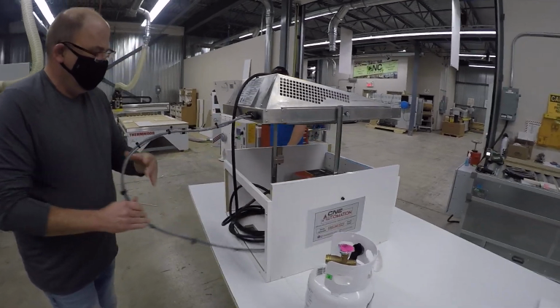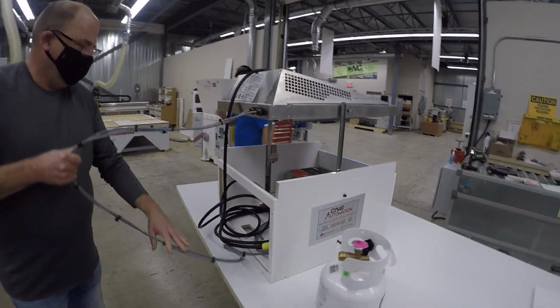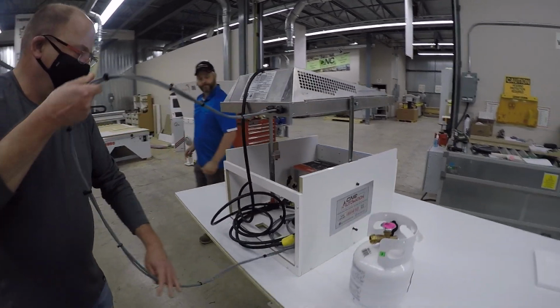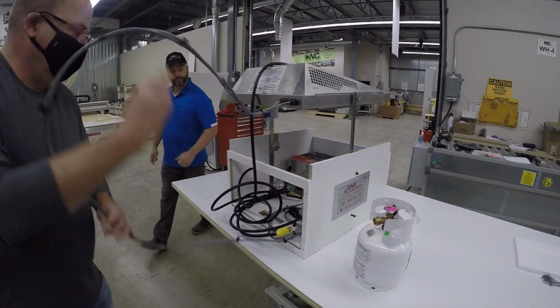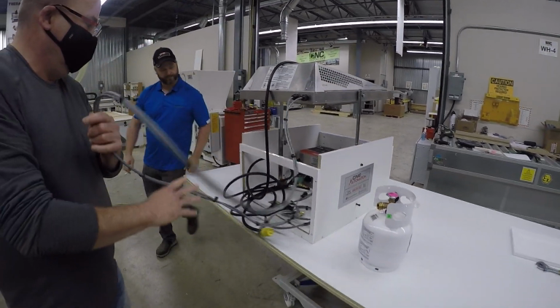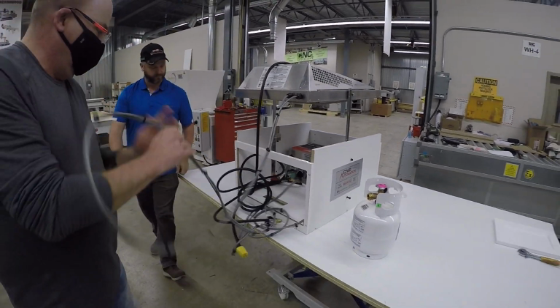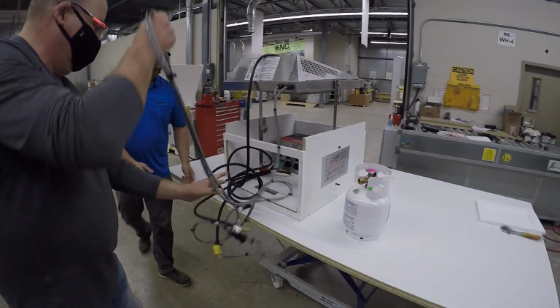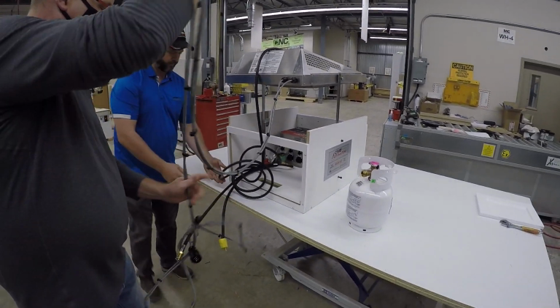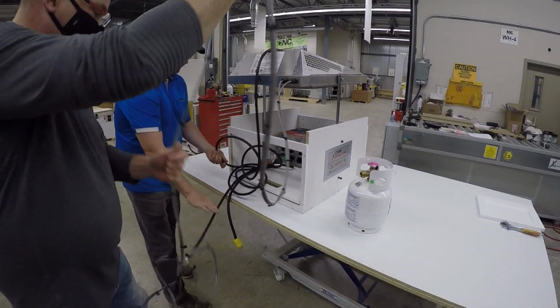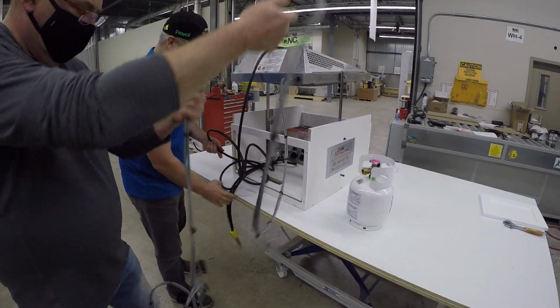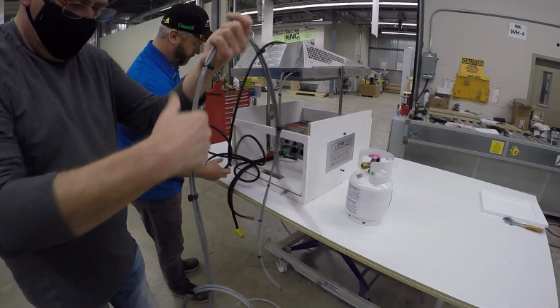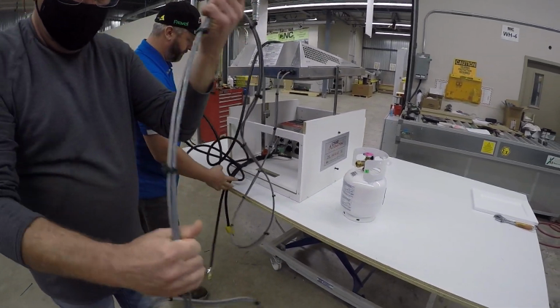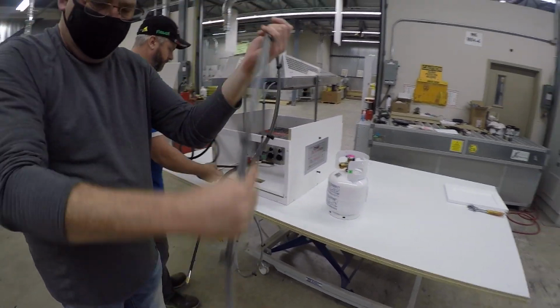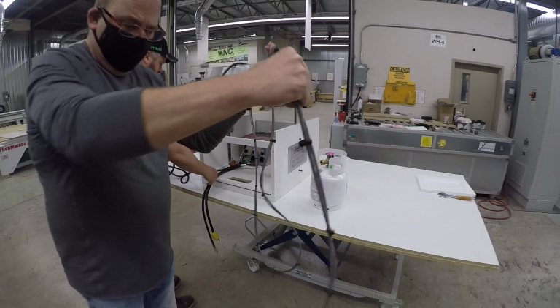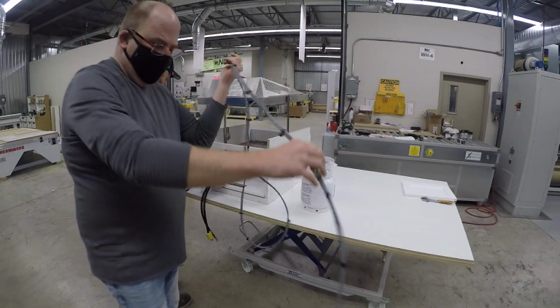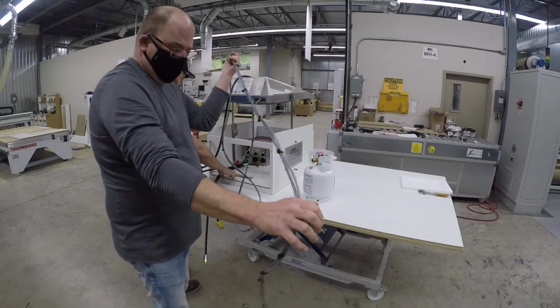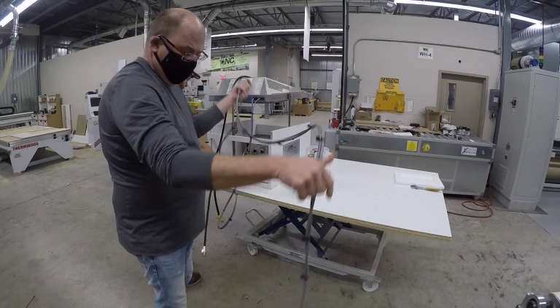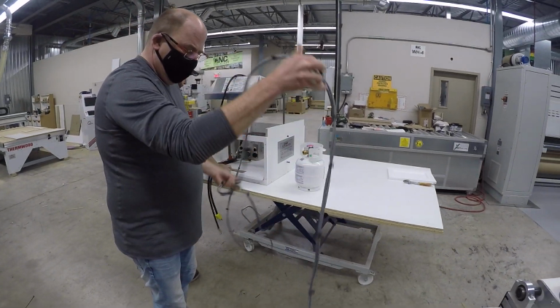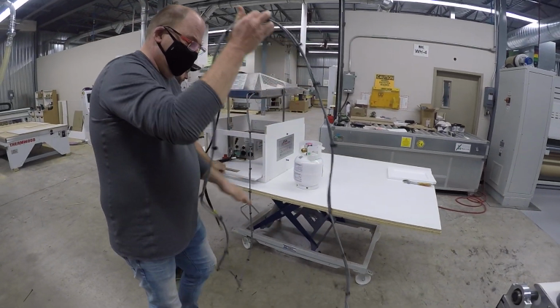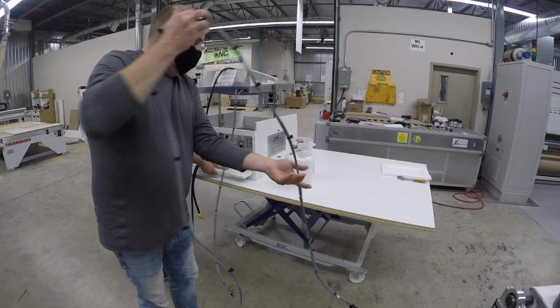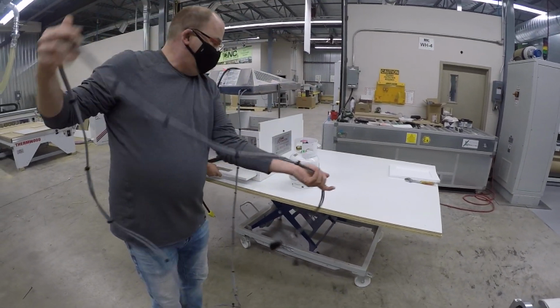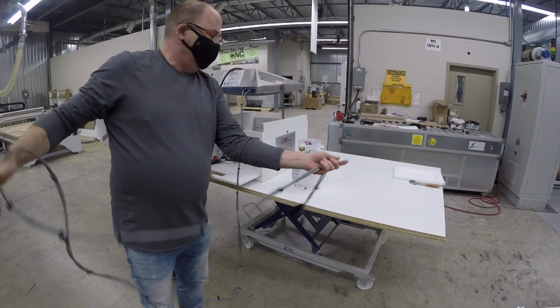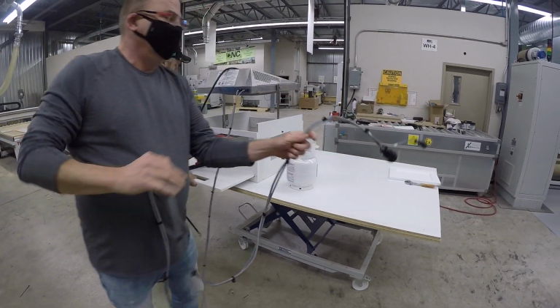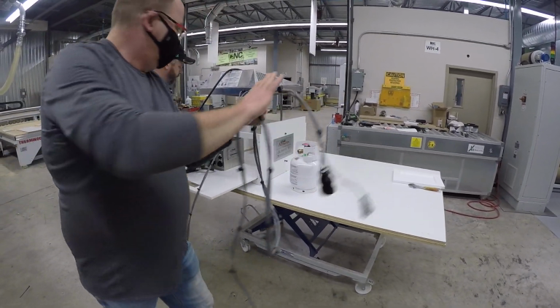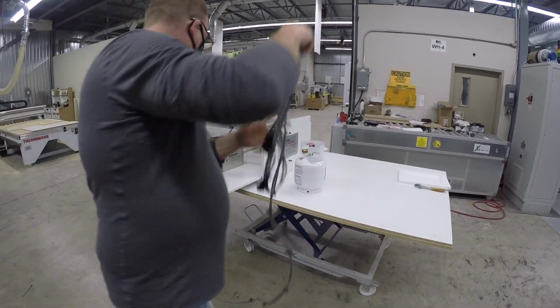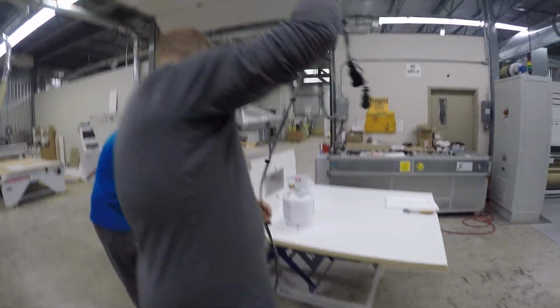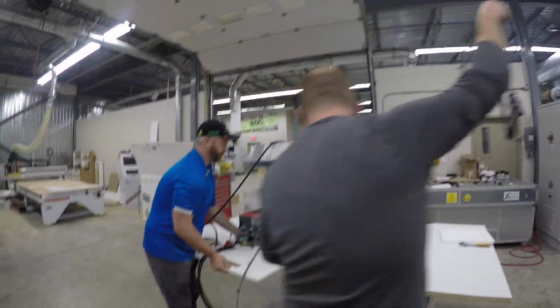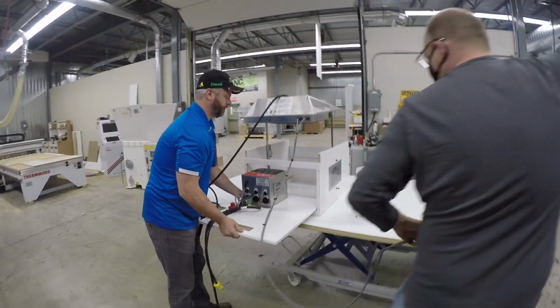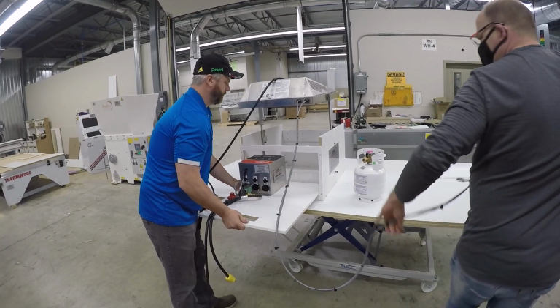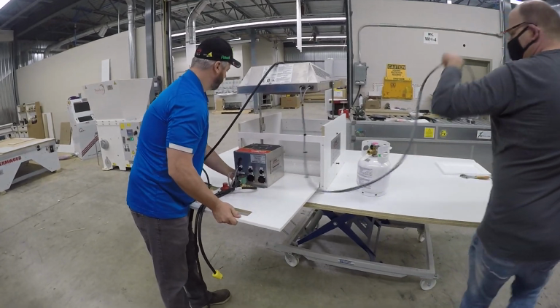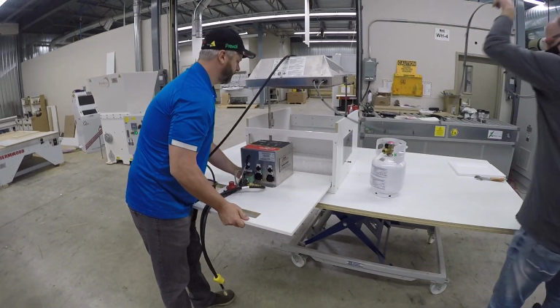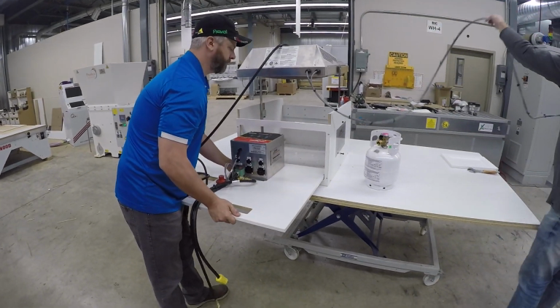Quite easily, pull out the connection cables. You notice everything is quick disconnect, so very easy to plug in on site.